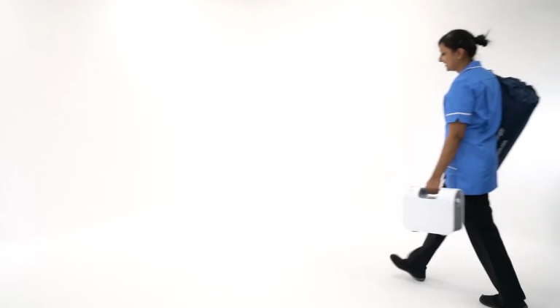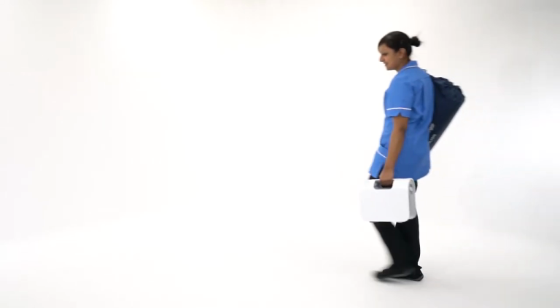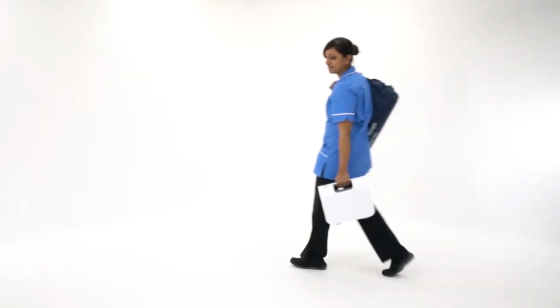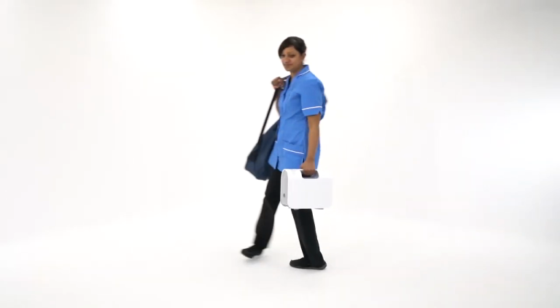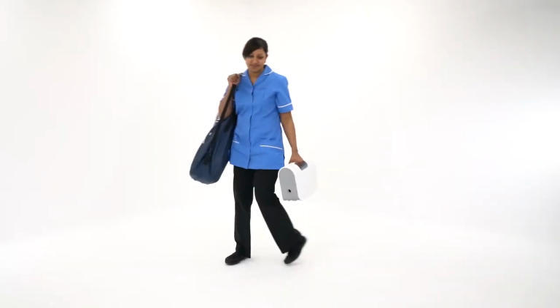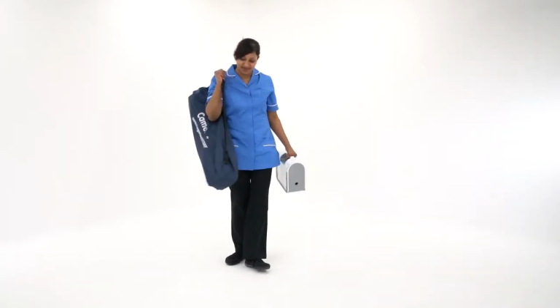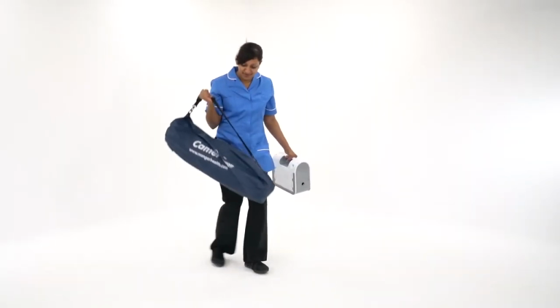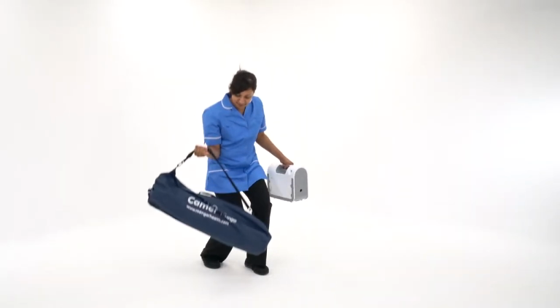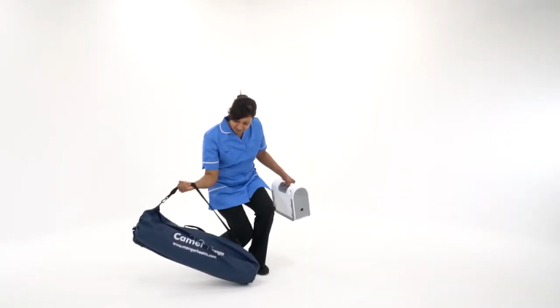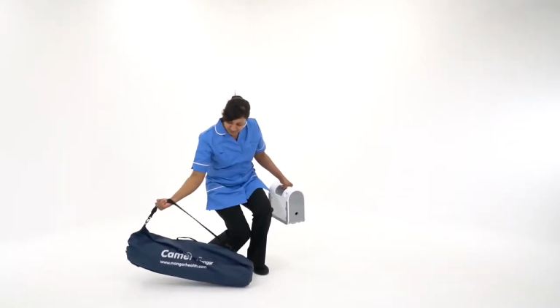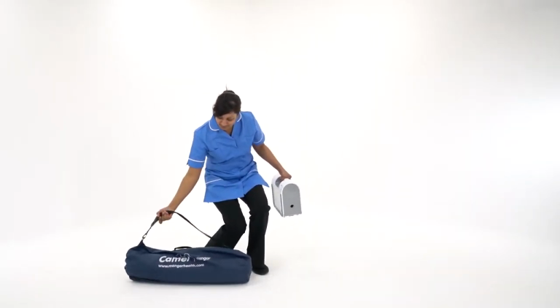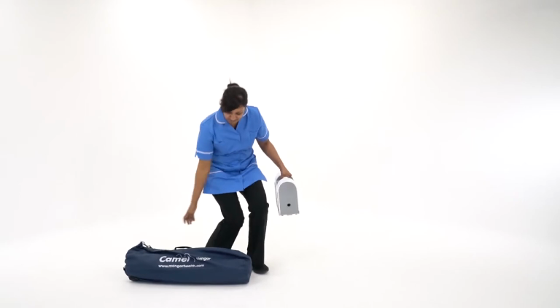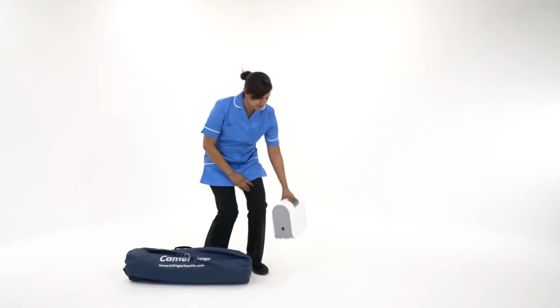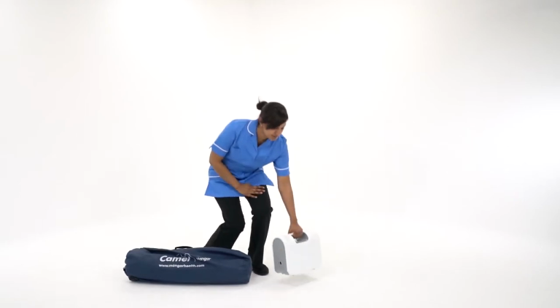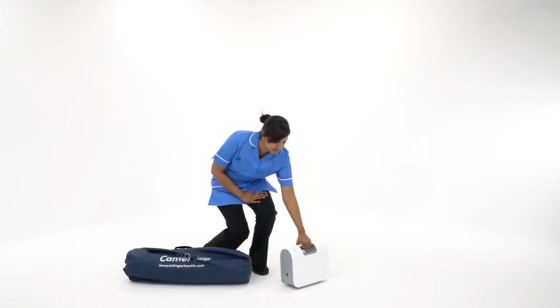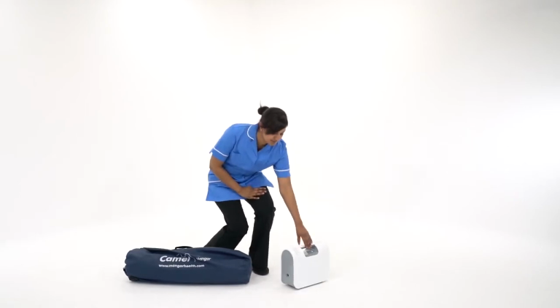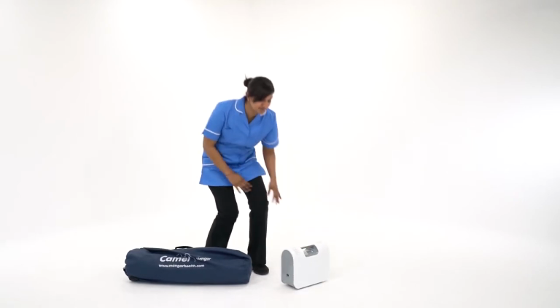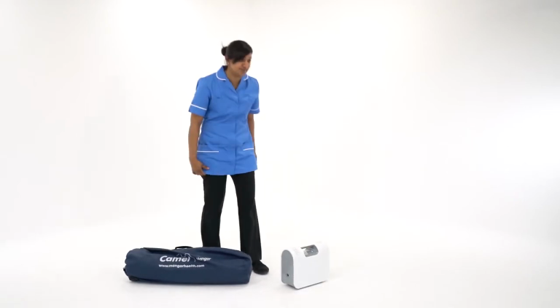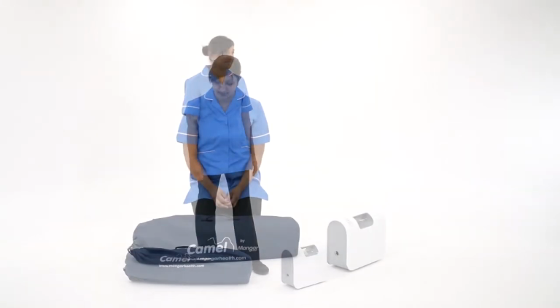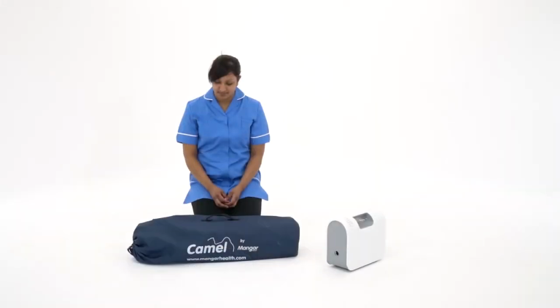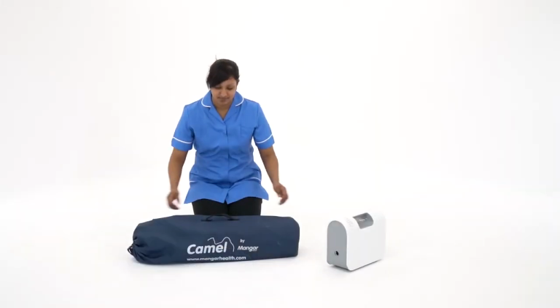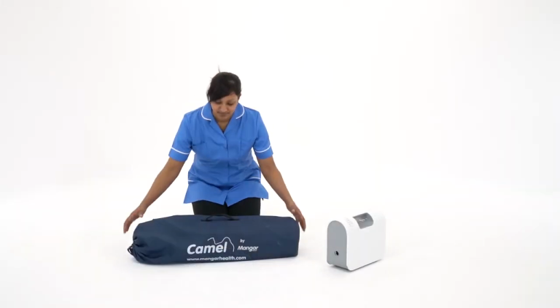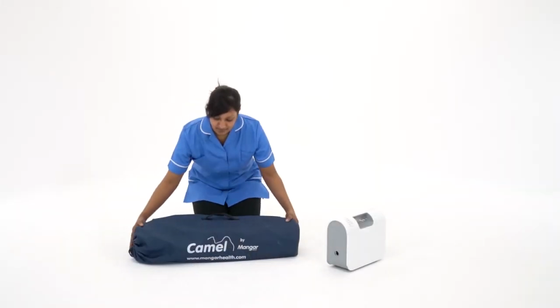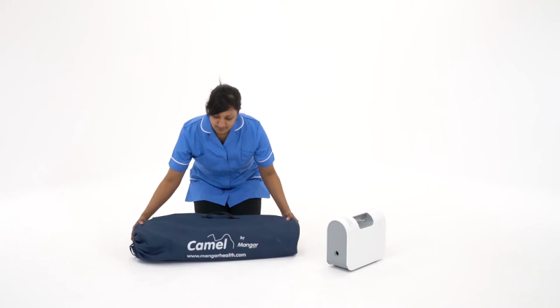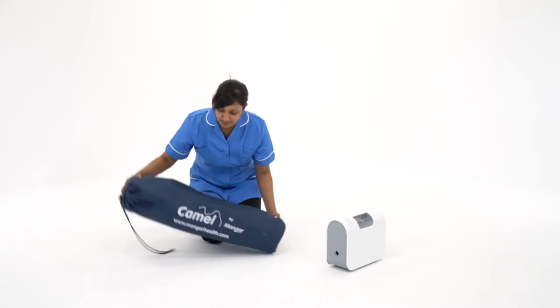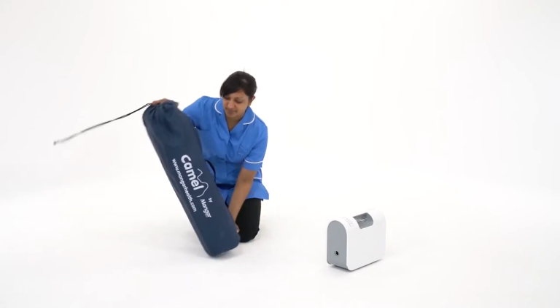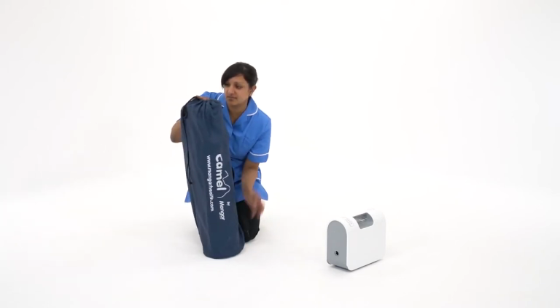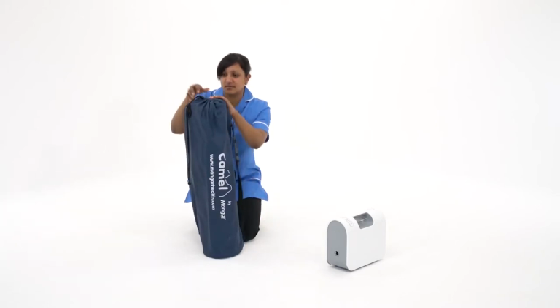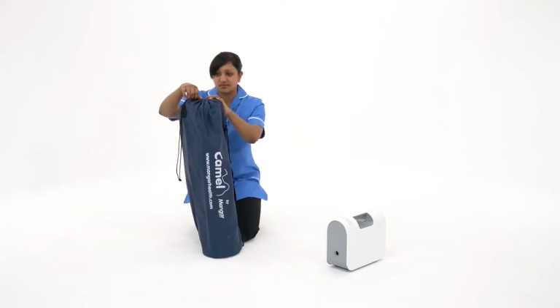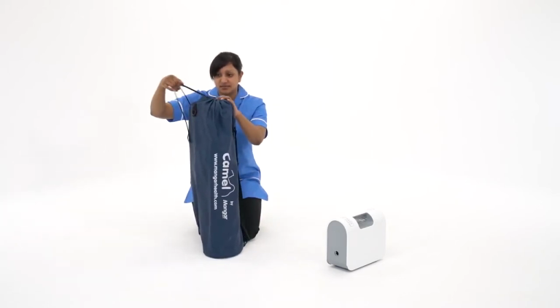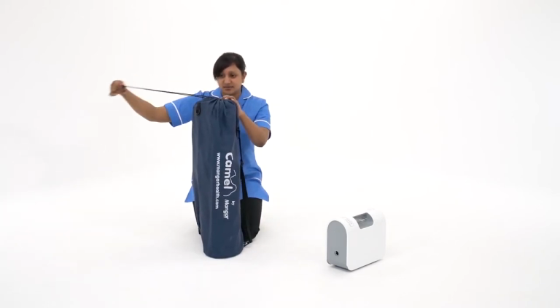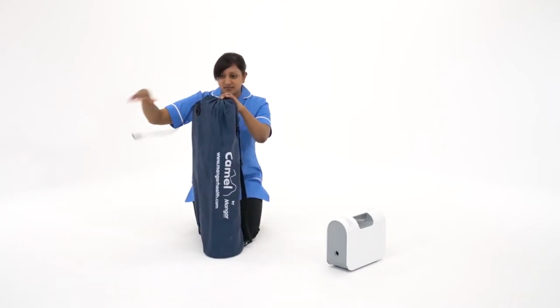The Camel is an emergency lifting cushion designed to lift a person from the floor with the help of one caregiver. It's easy to unpack and set up either inside or outdoors.